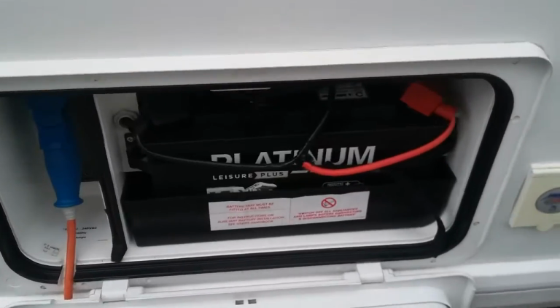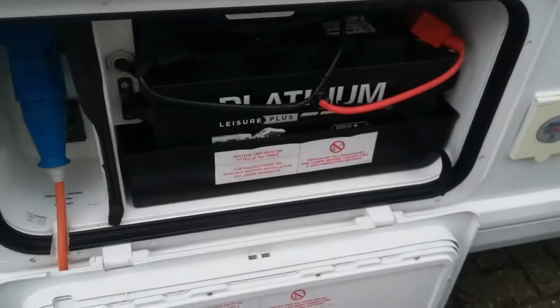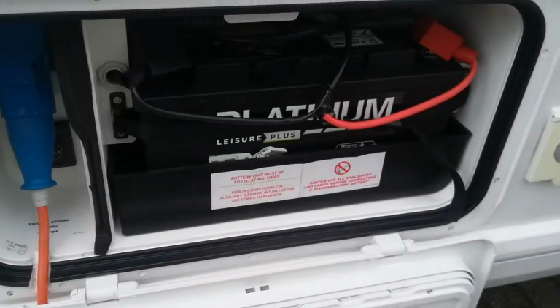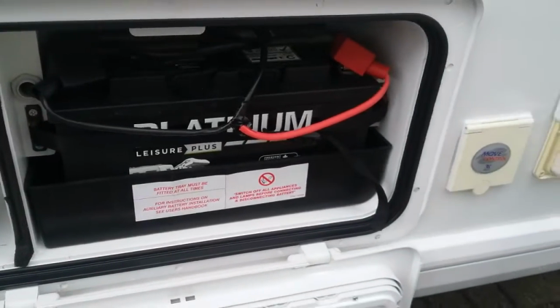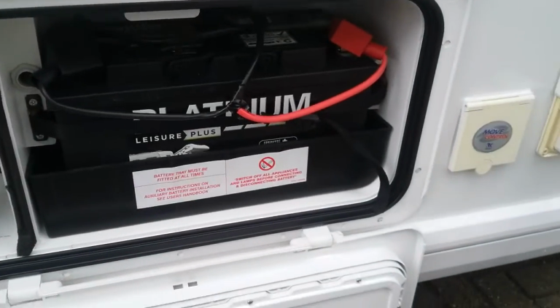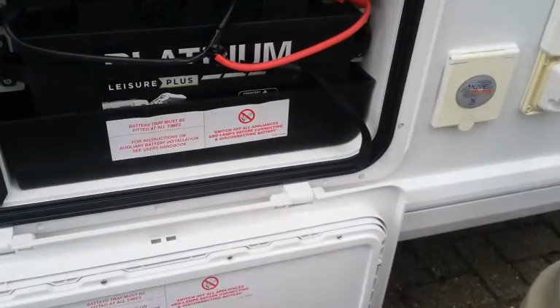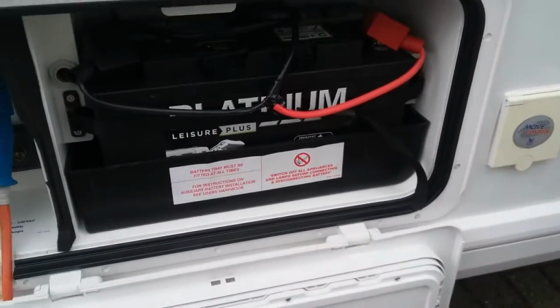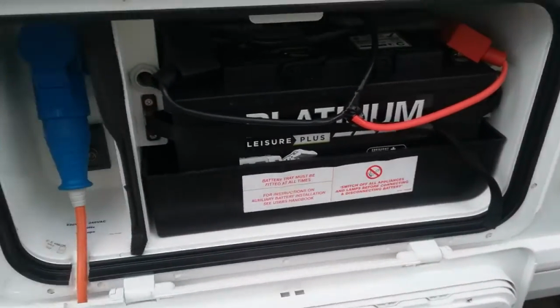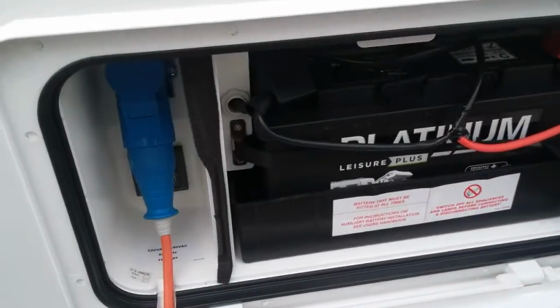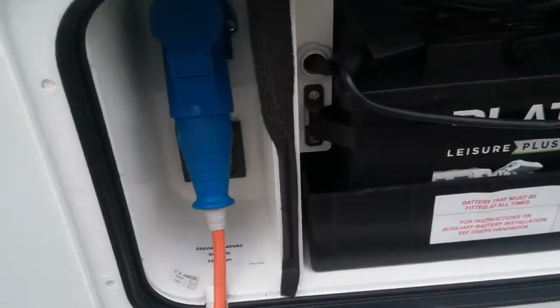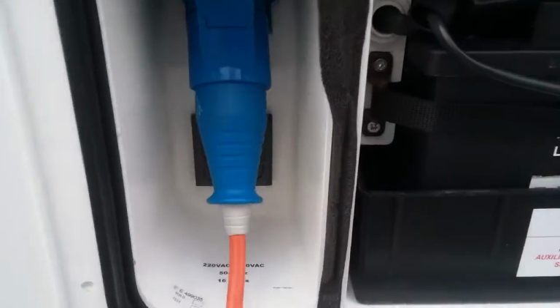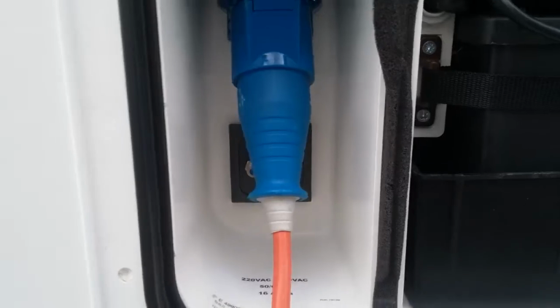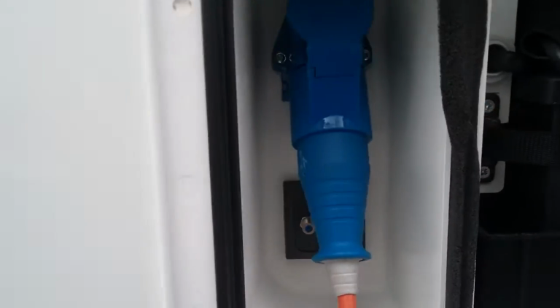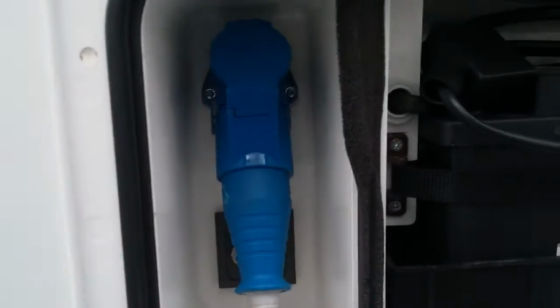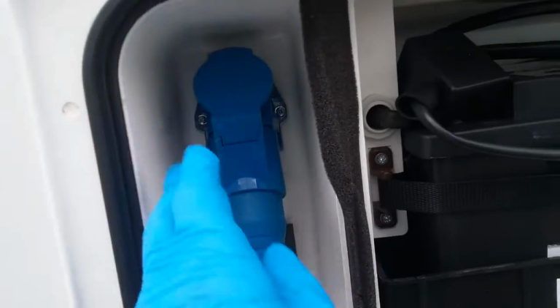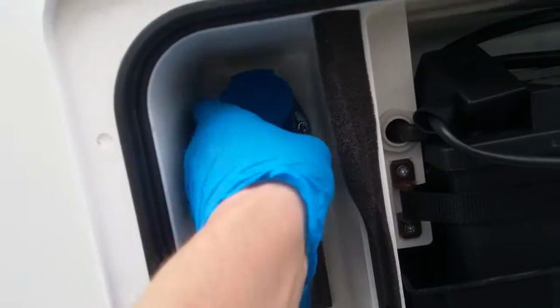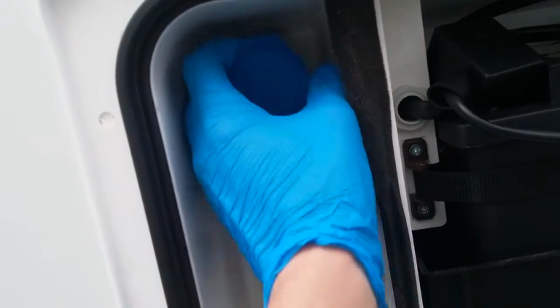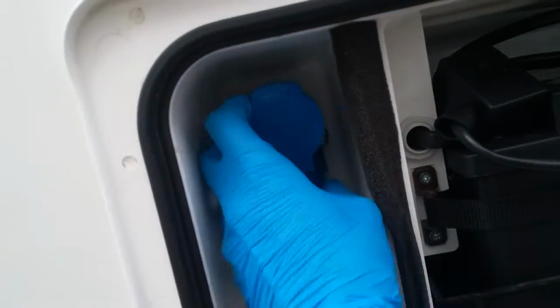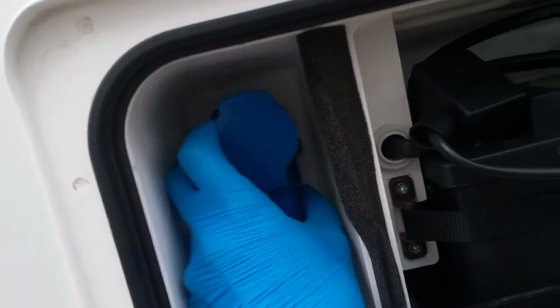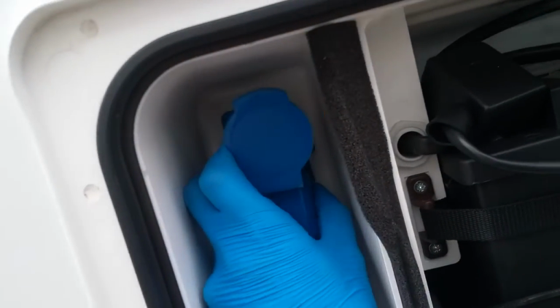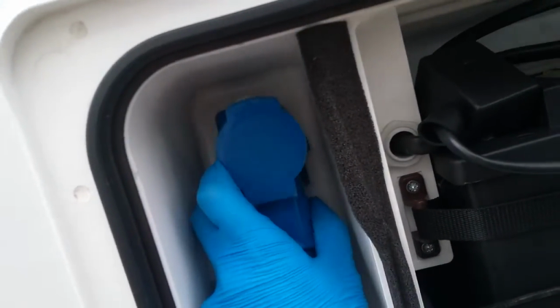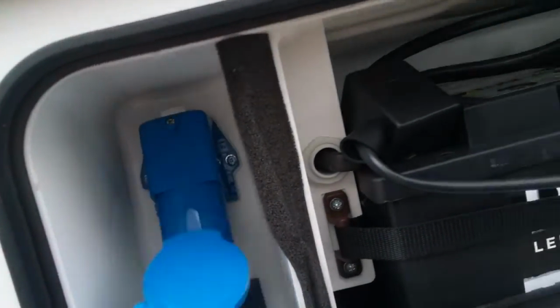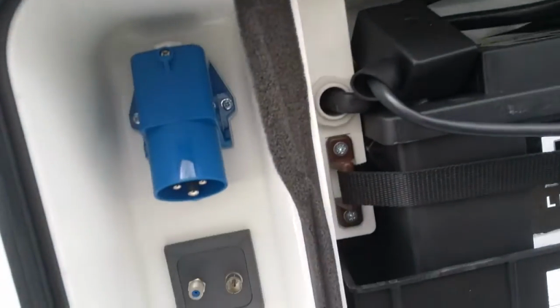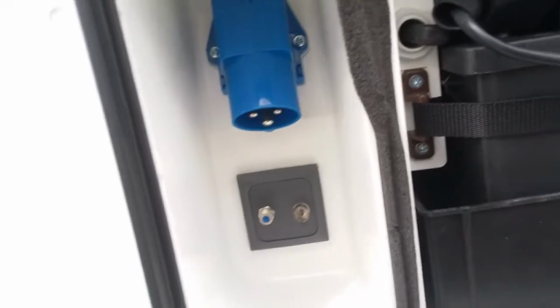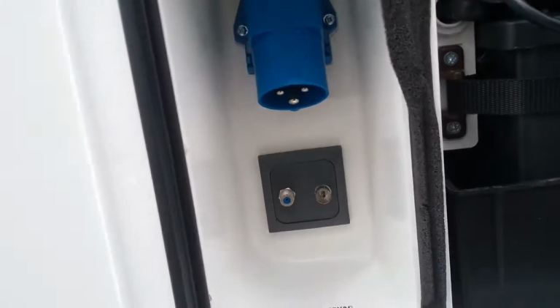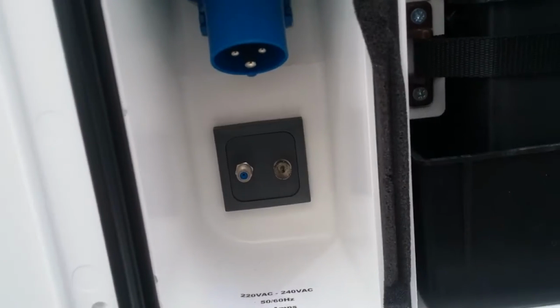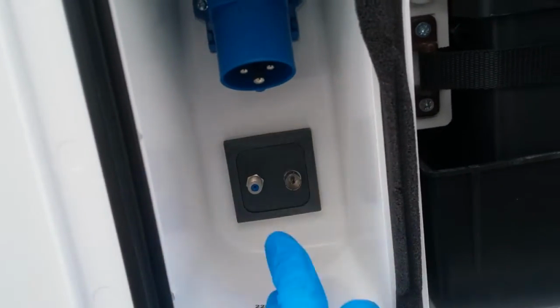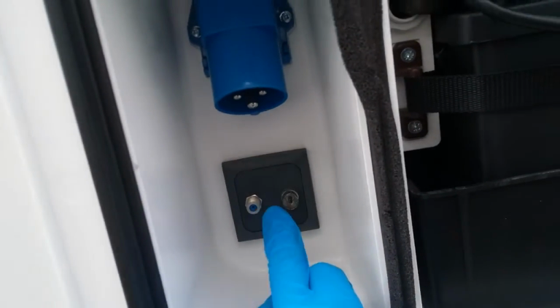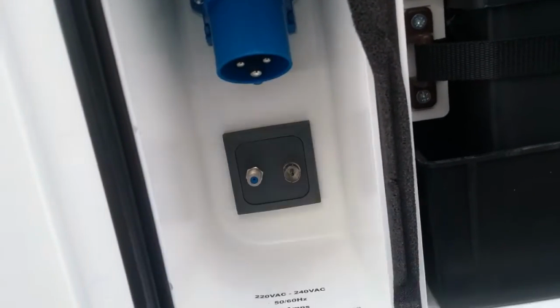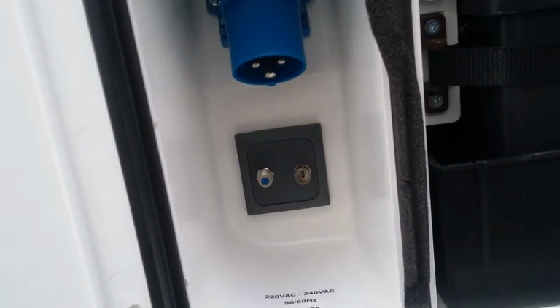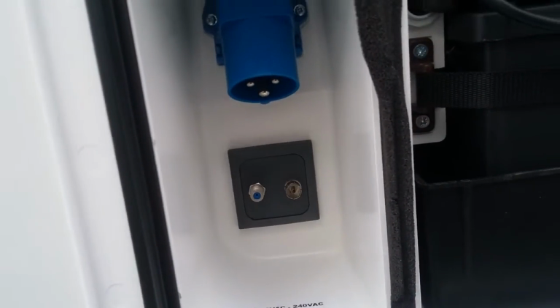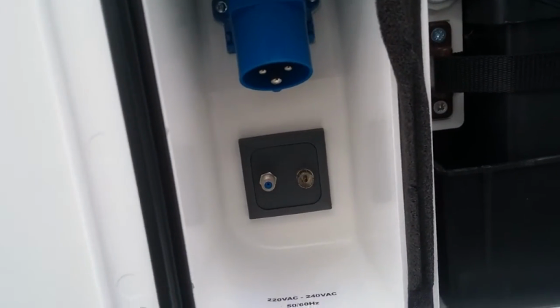We then have the location of the leisure battery just here and mains hook up here. Behind this we do have external TV and satellite points.